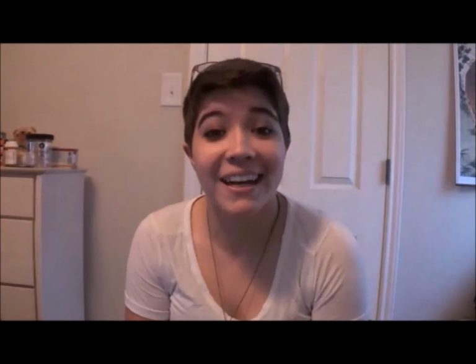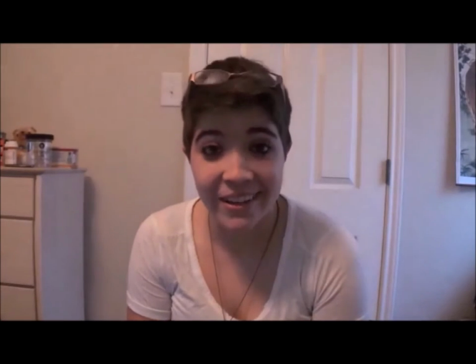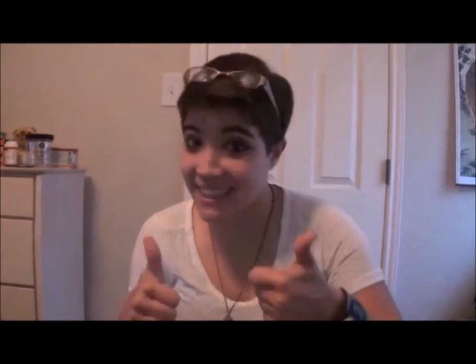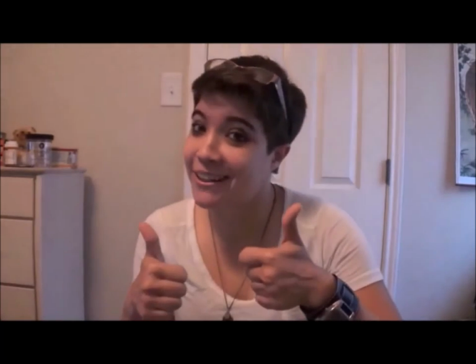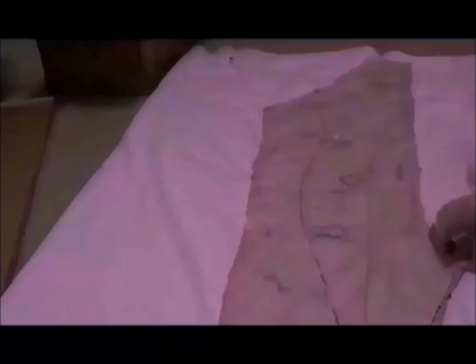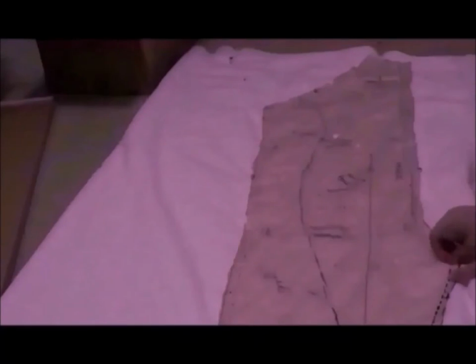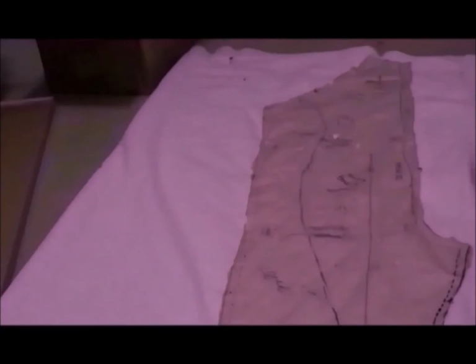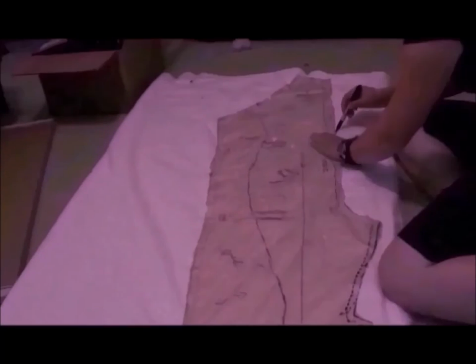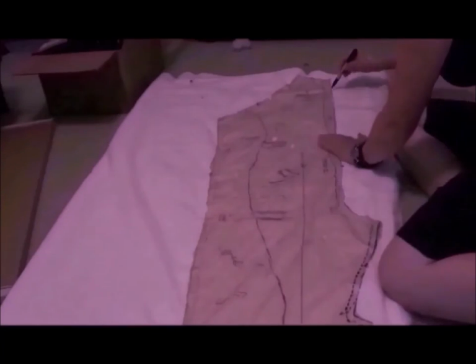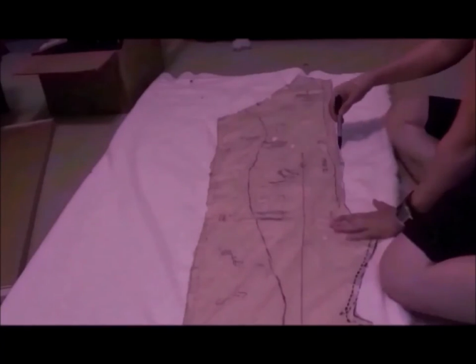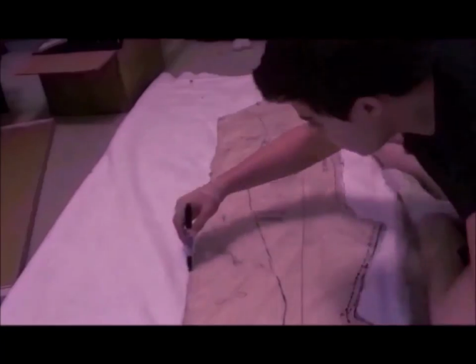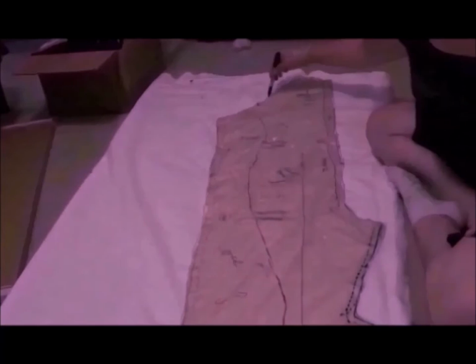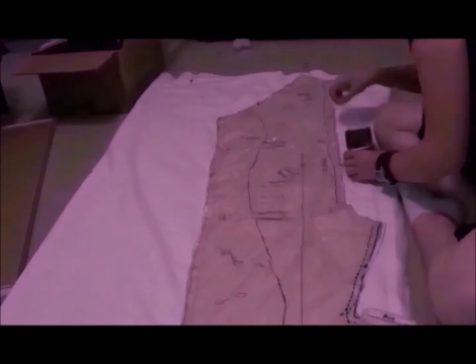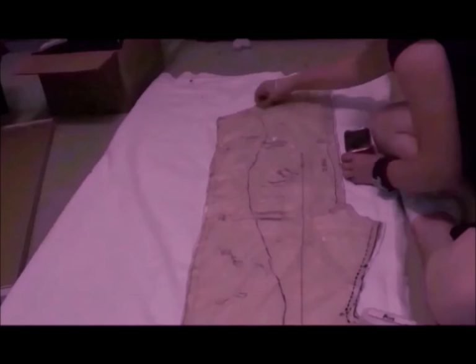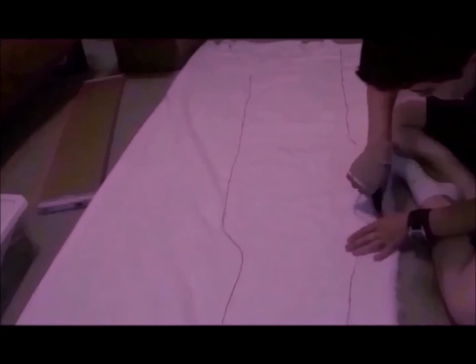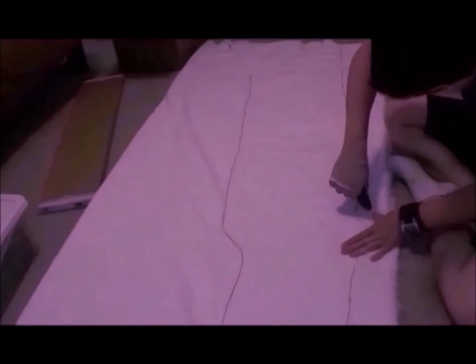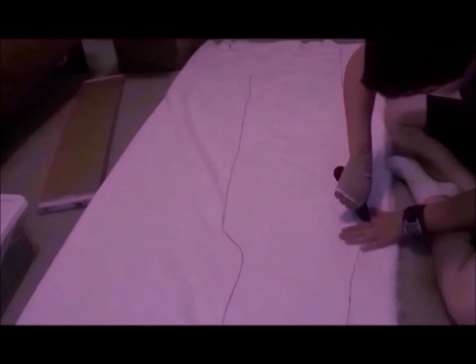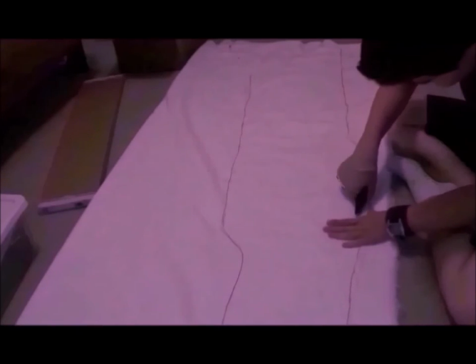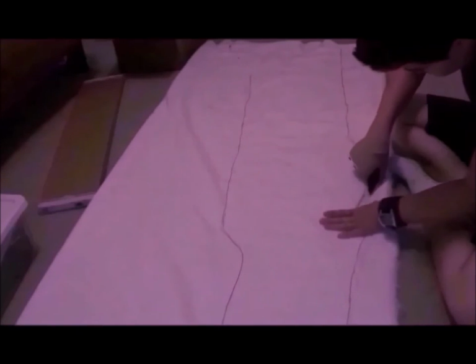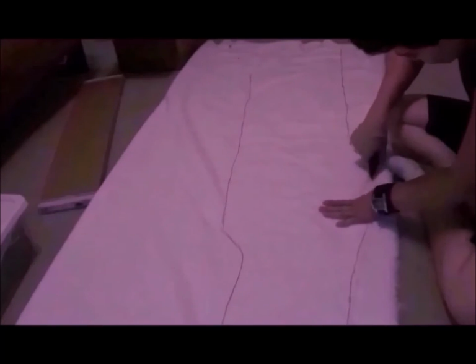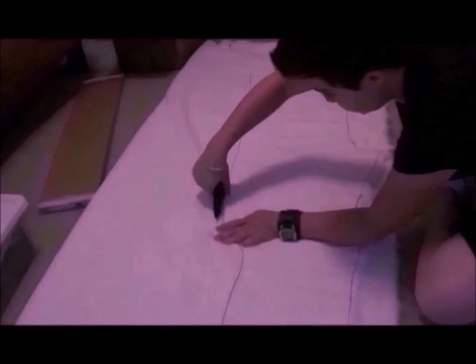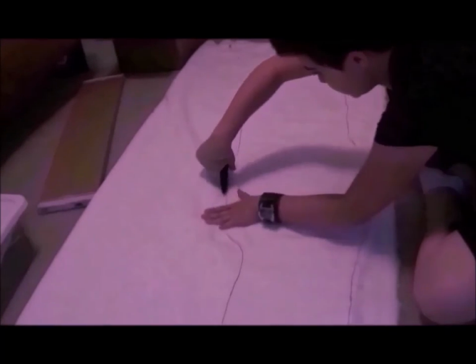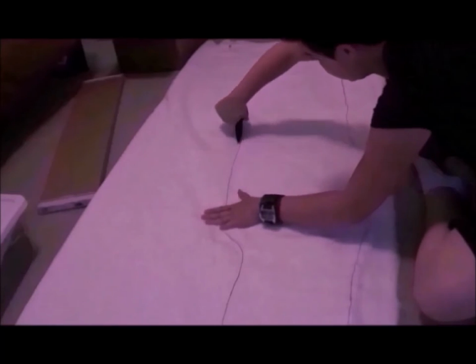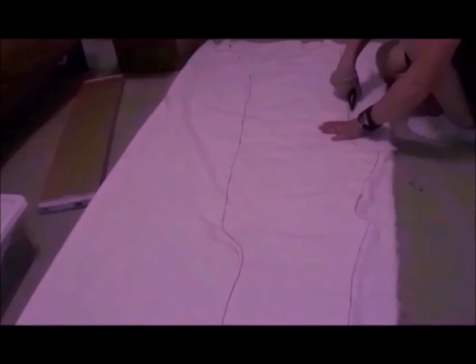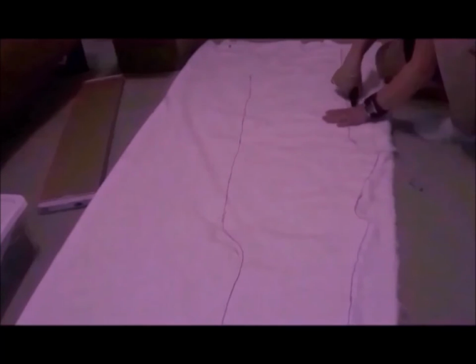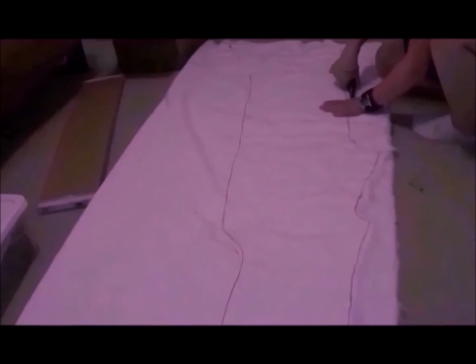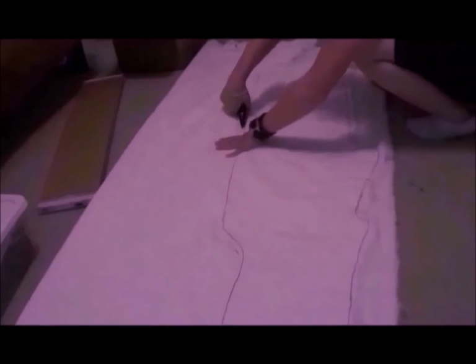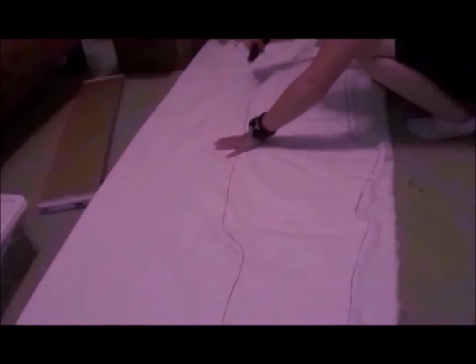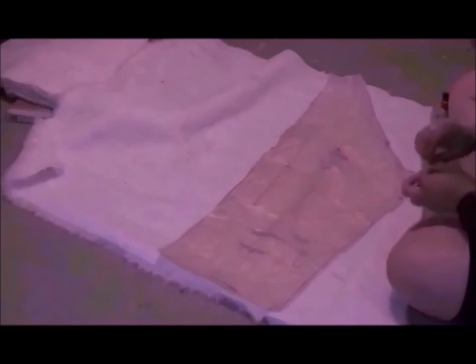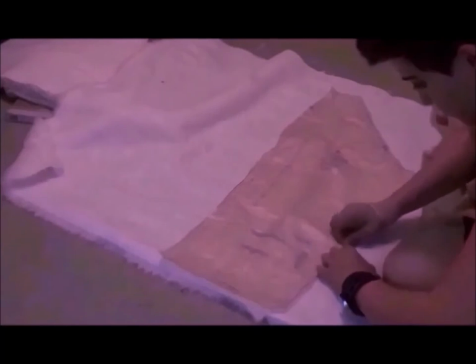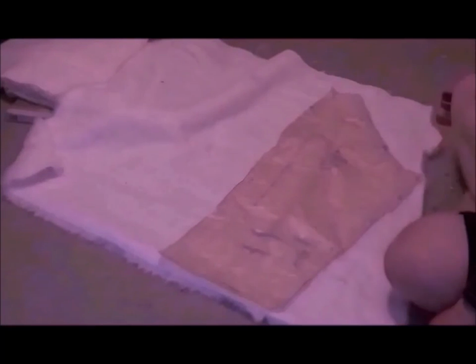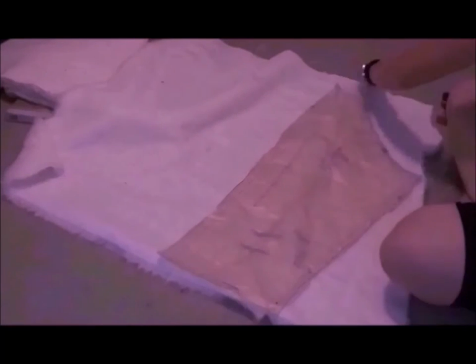Okay, enough talk, let's get to work. Start by laying out your body pattern on your material, then pin, trace, and cut. Repeat the same steps with all of your other patterns.